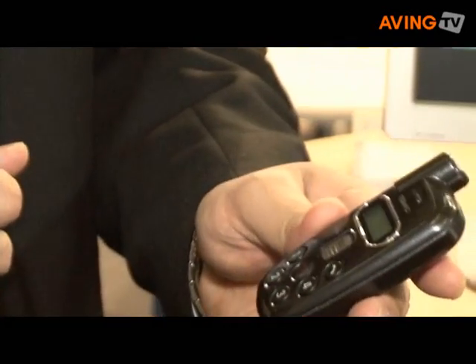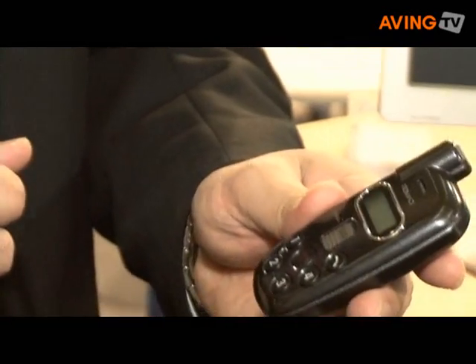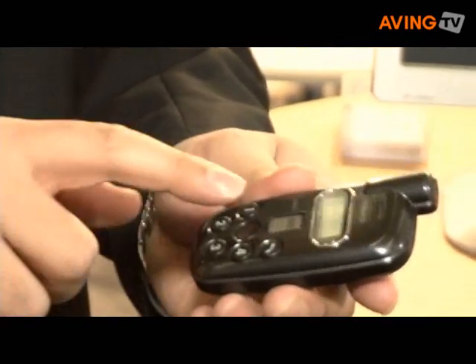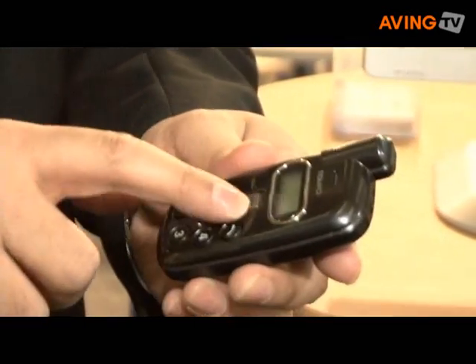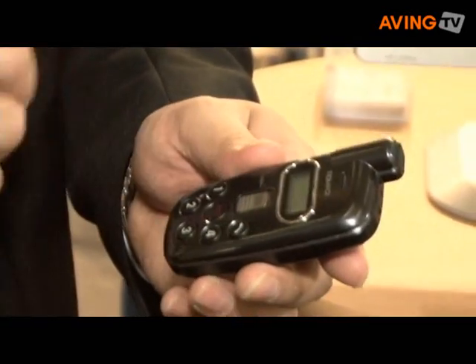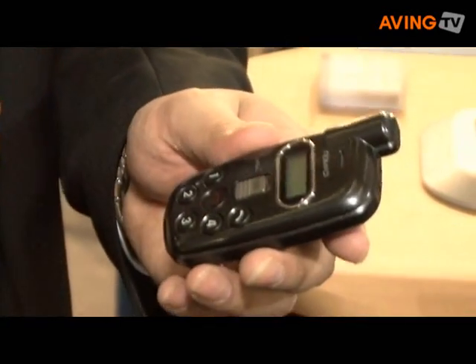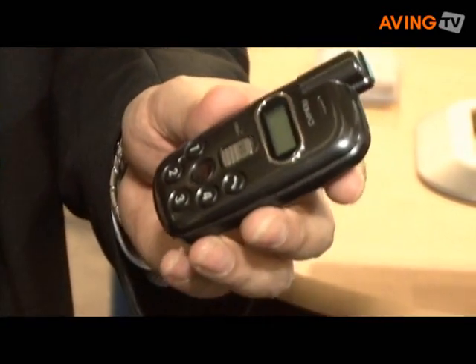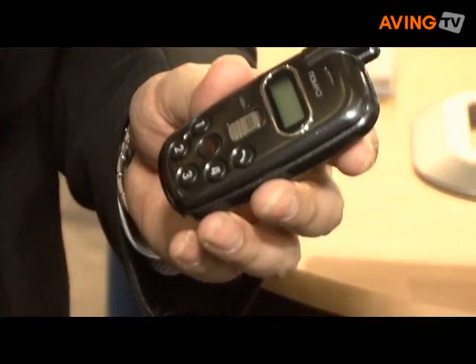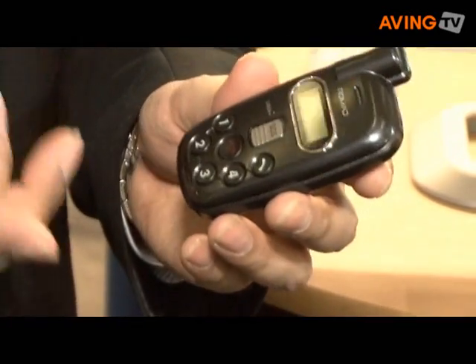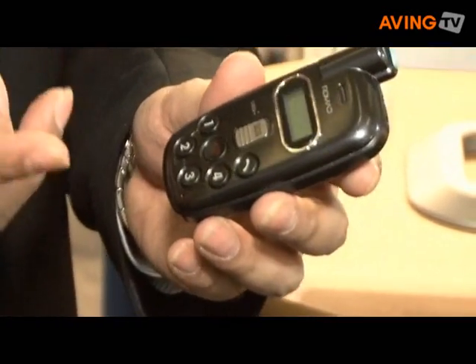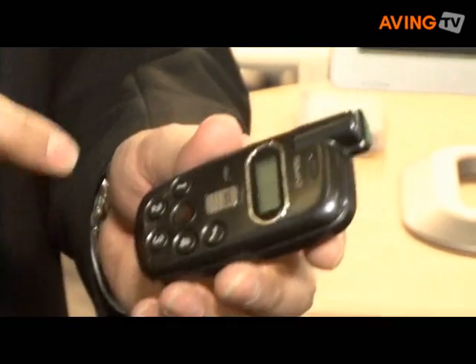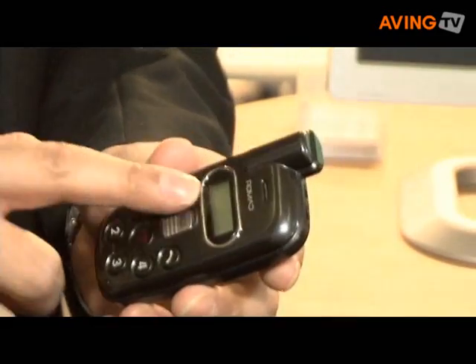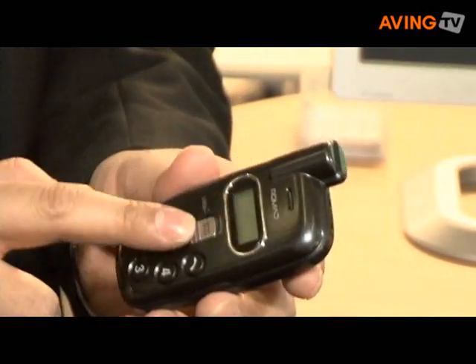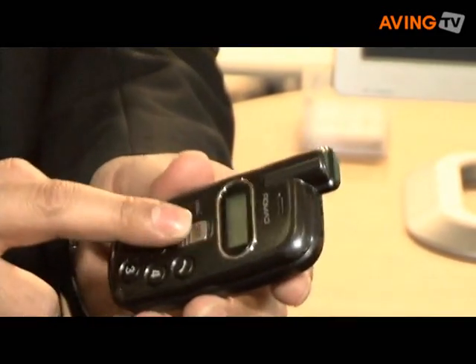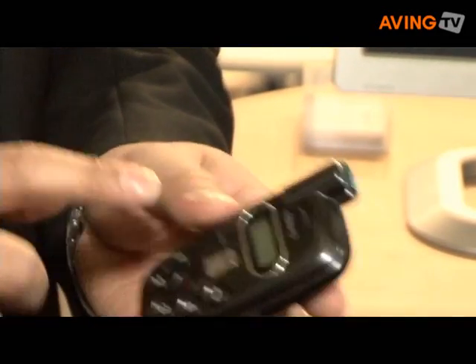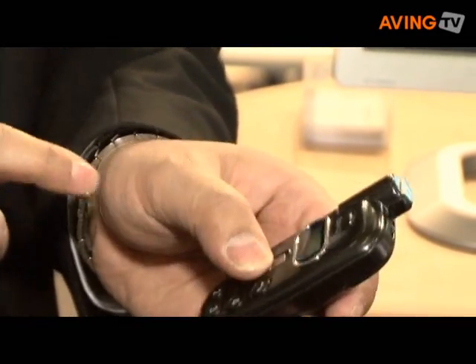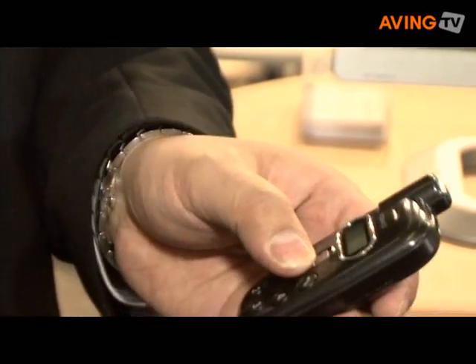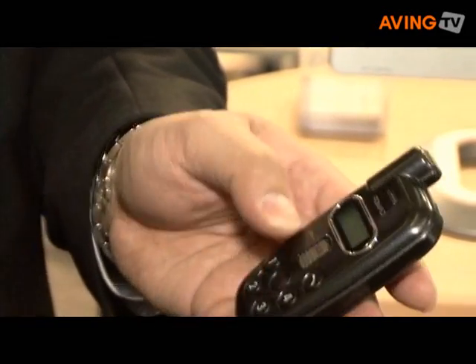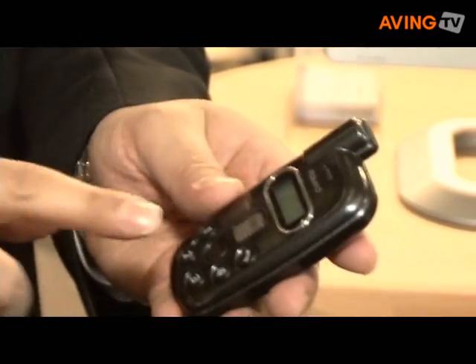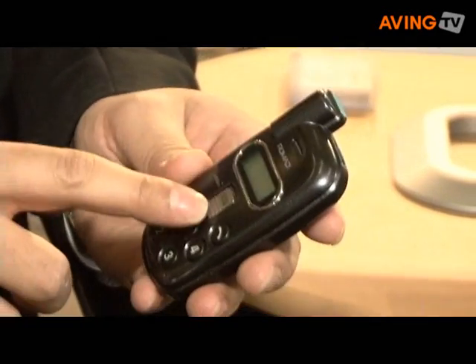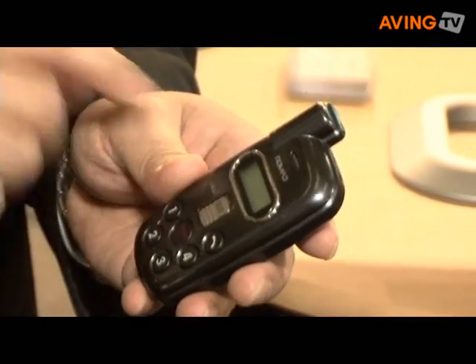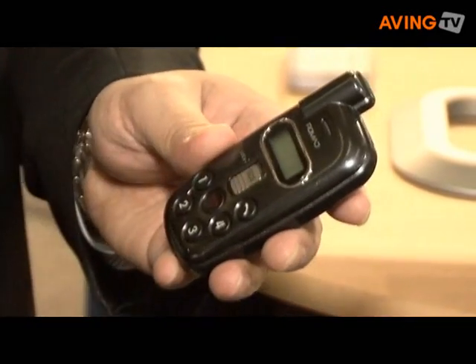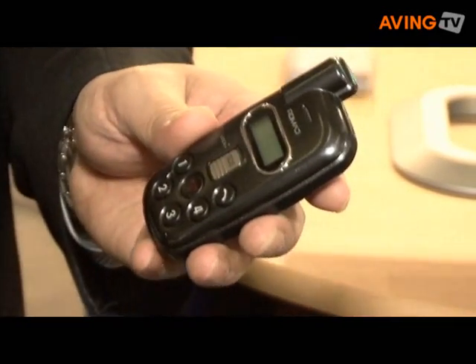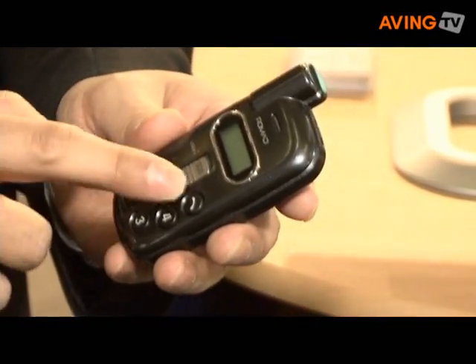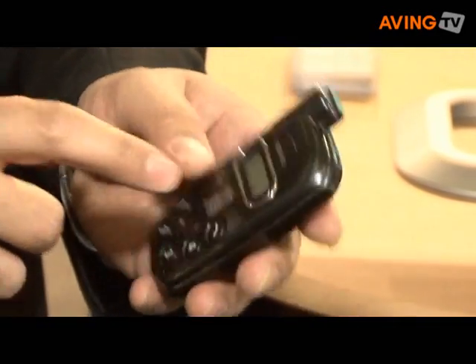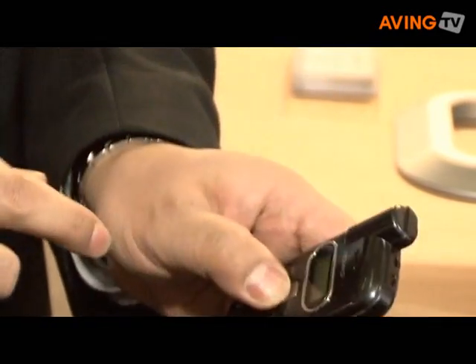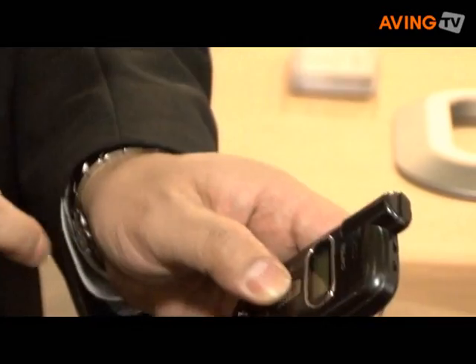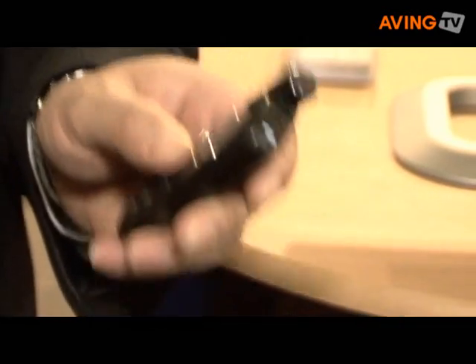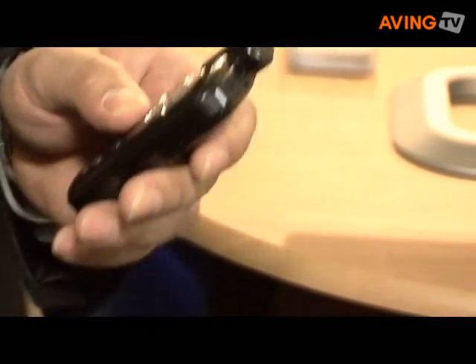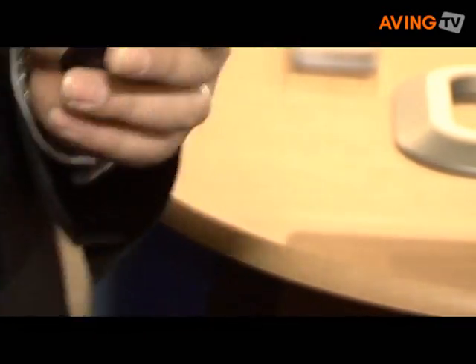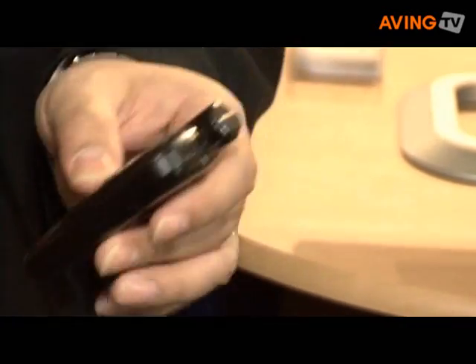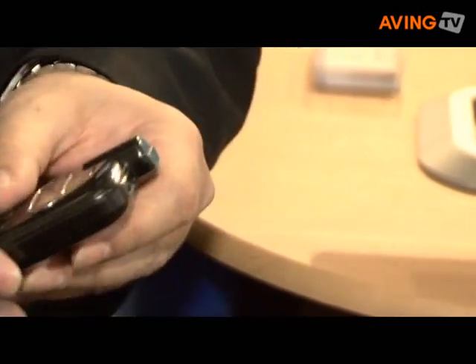It is also engraved so that anyone with impaired vision can feel and know that's the SOS button. When you flick that switch up, a number of events happen.